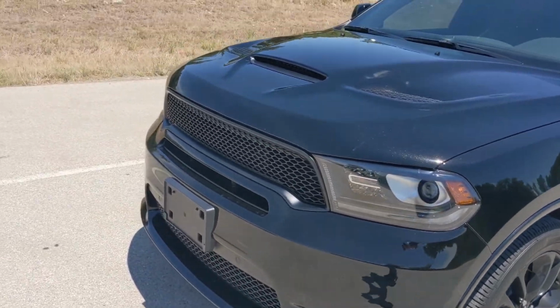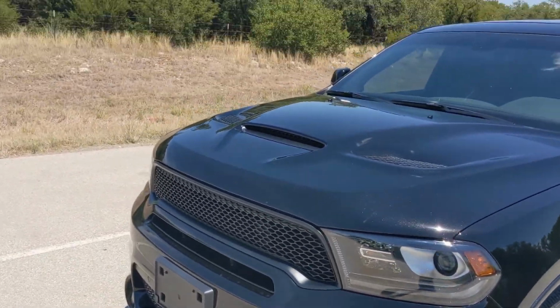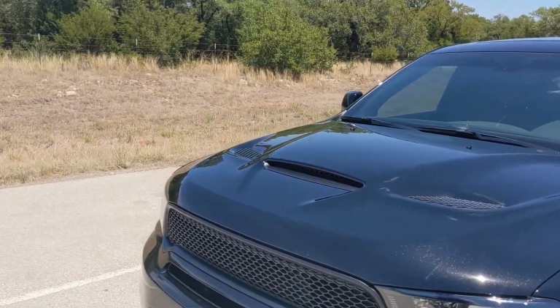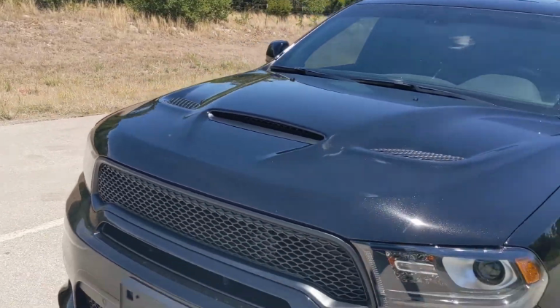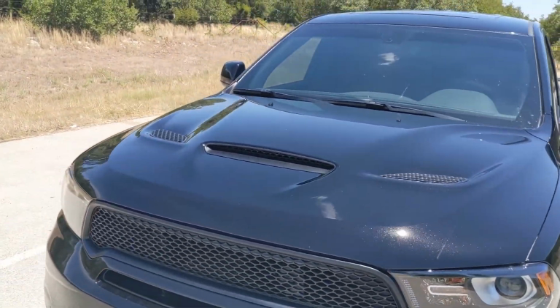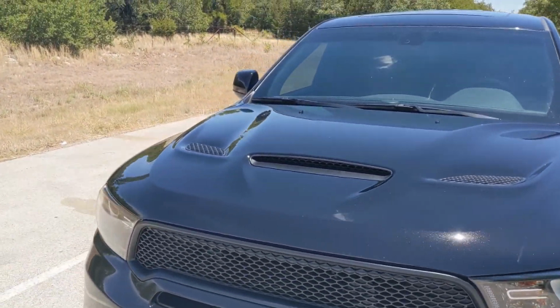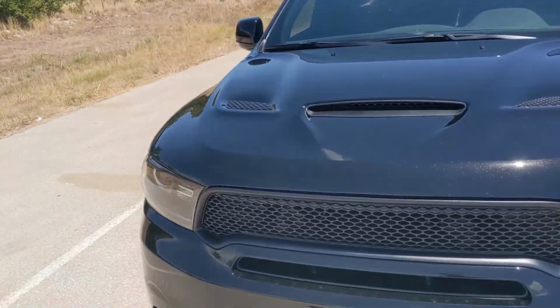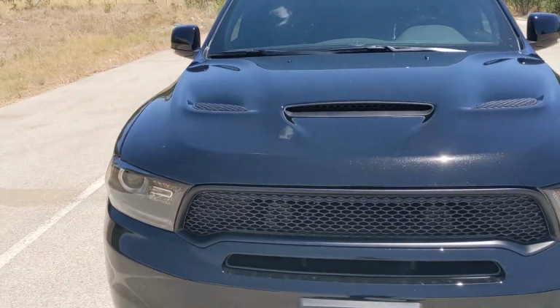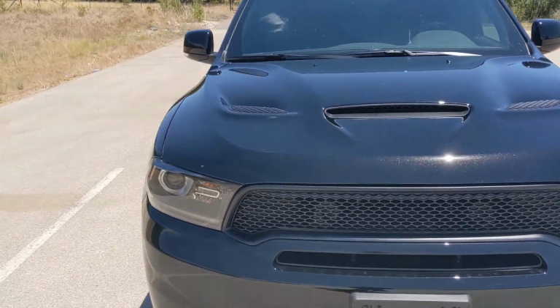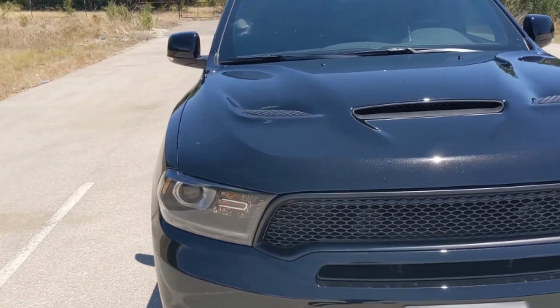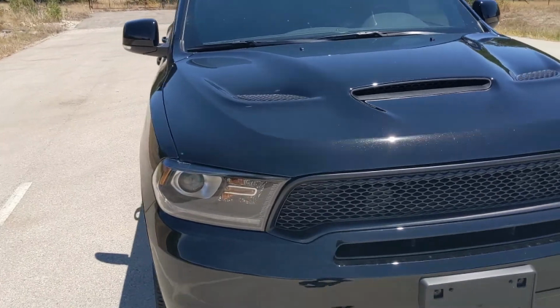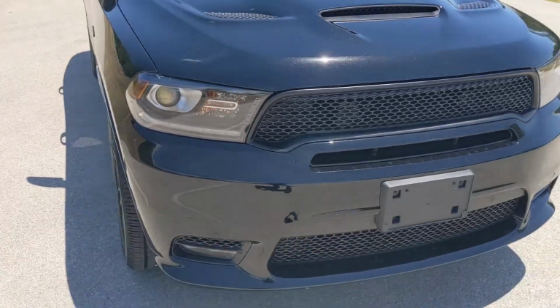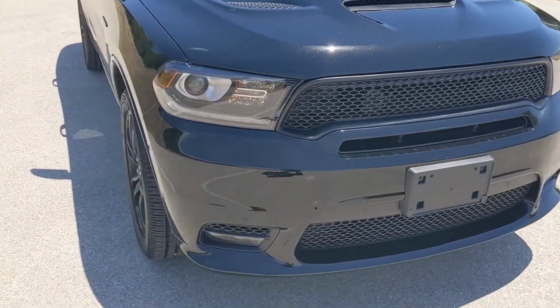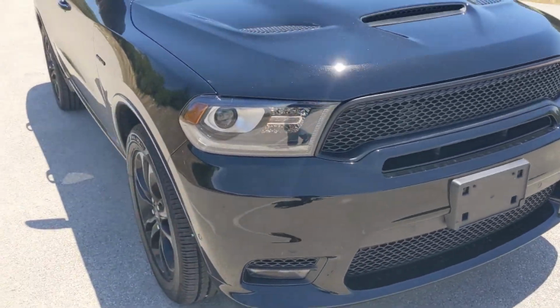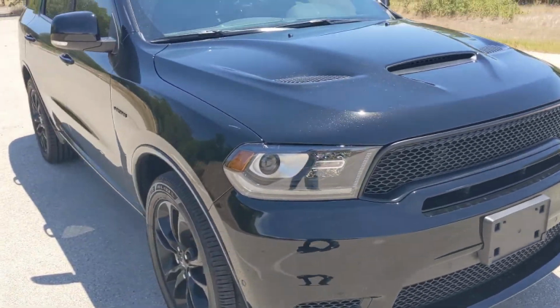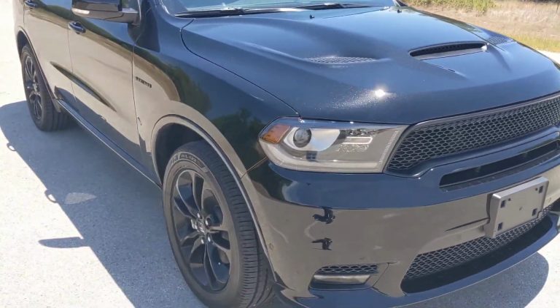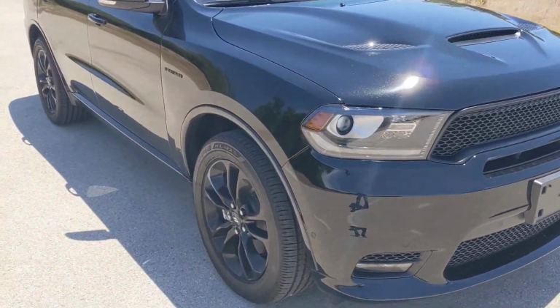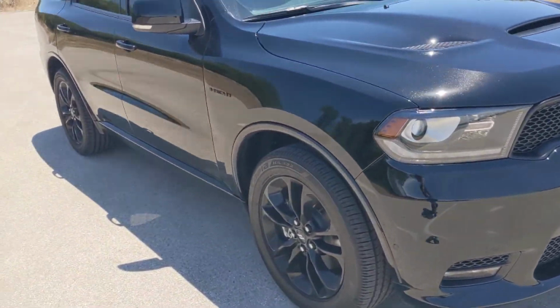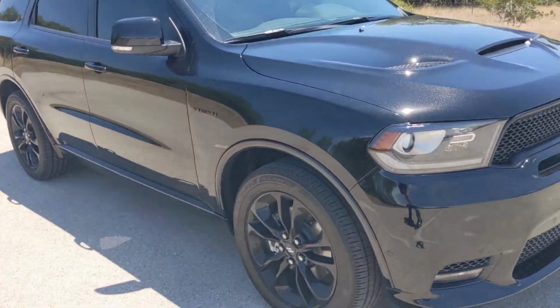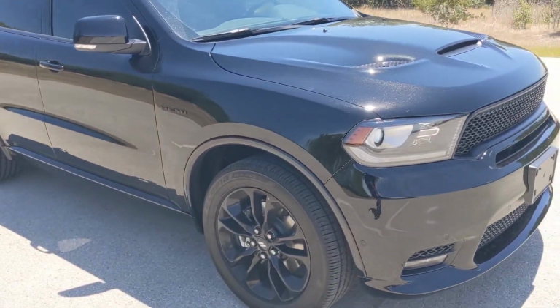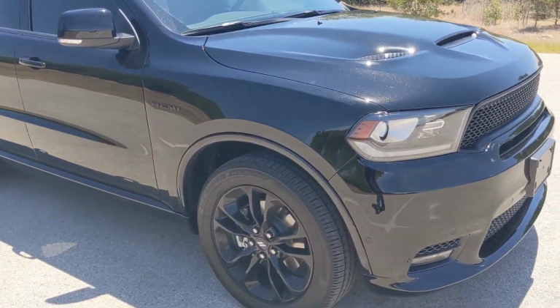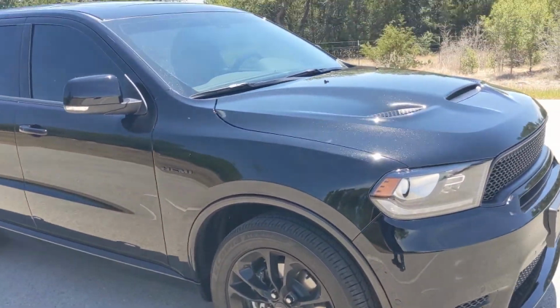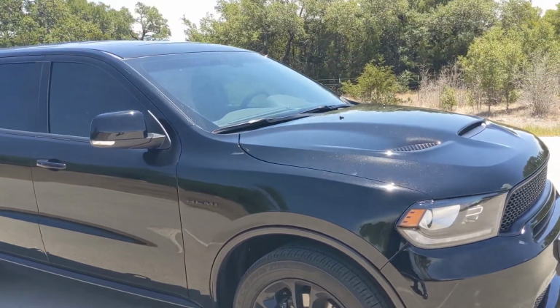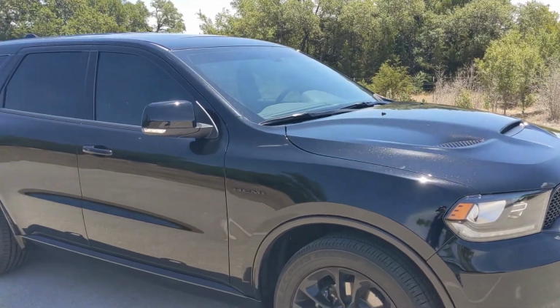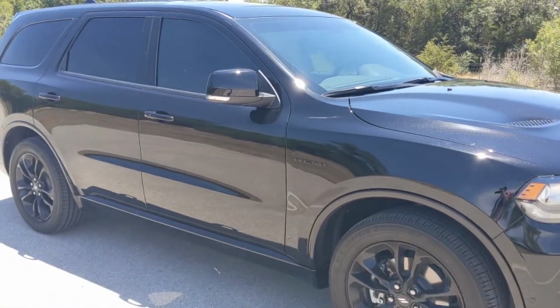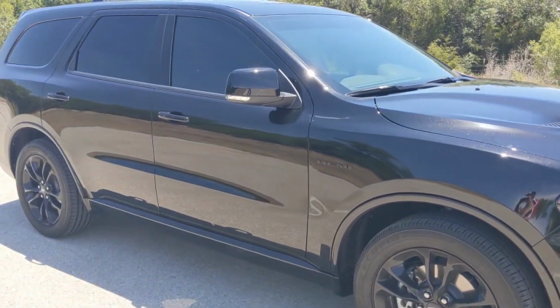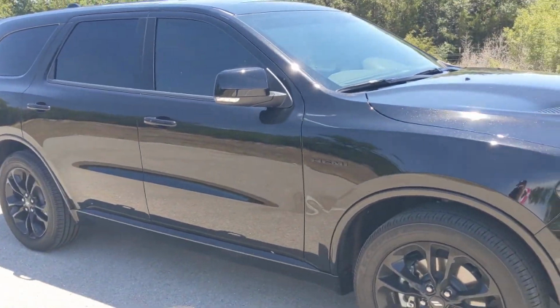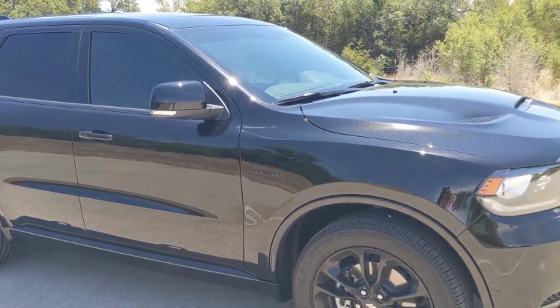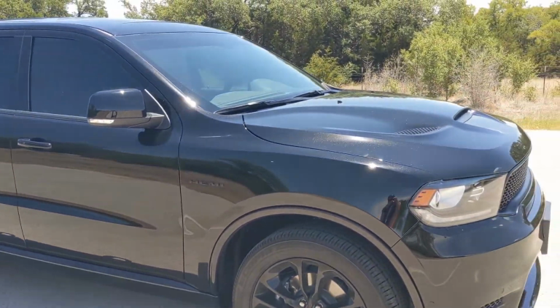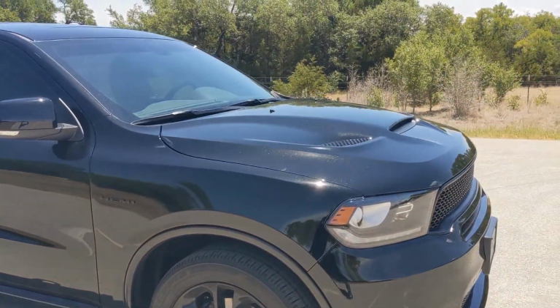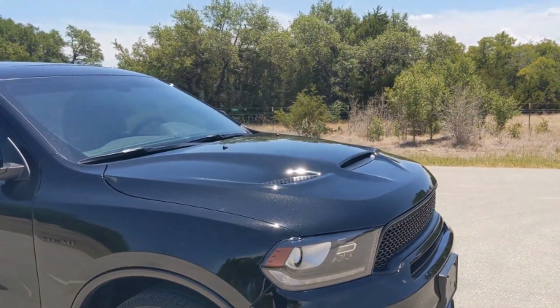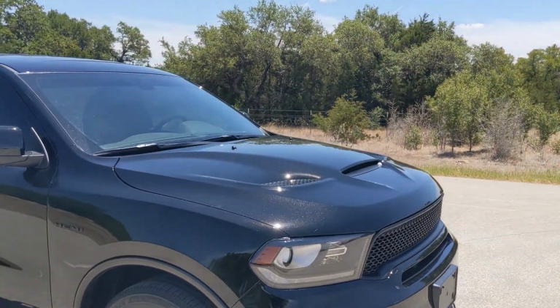Getting up to 45 I probably need to get a pedal commander or a speed boost. I've been scouring eBay for mods and it's hard finding mods for the Durango. It's got the hood scoops — that's how you know it's the RT.